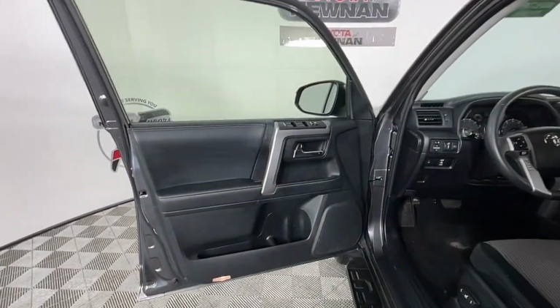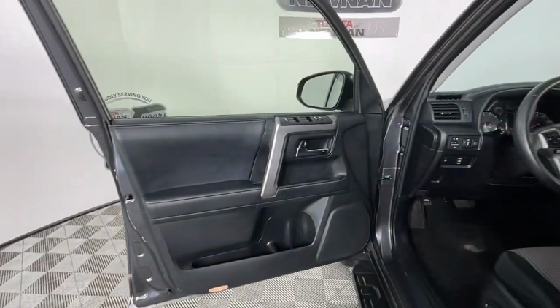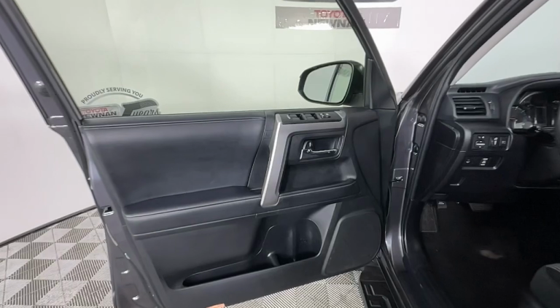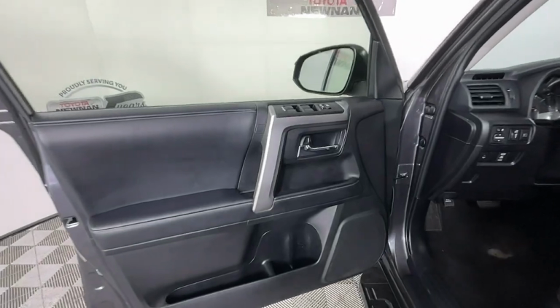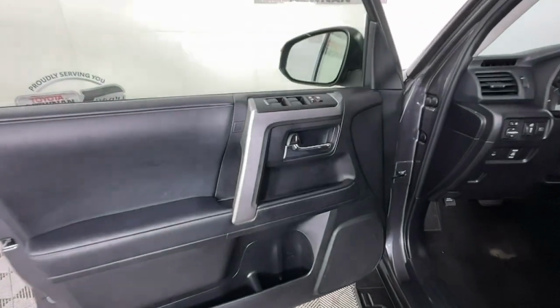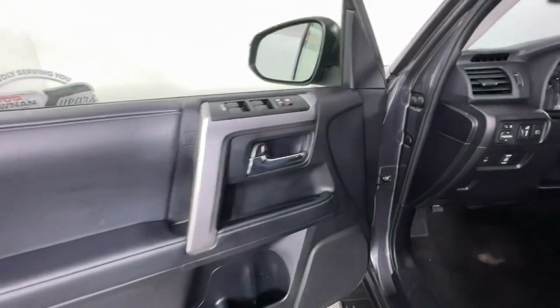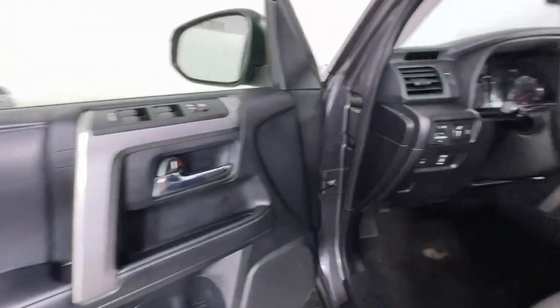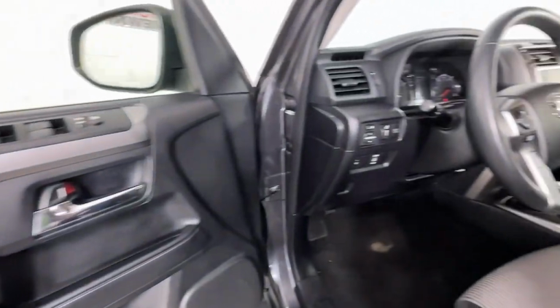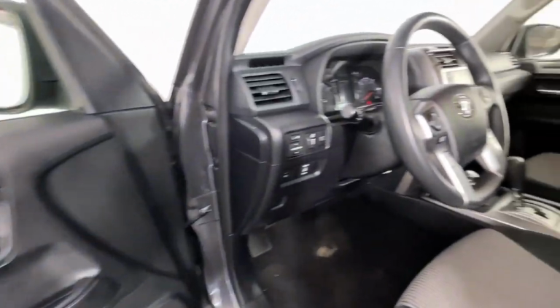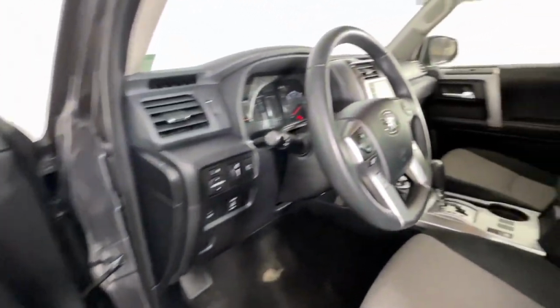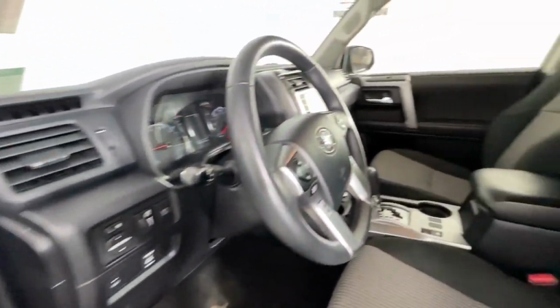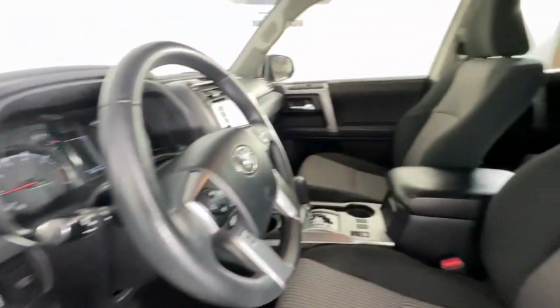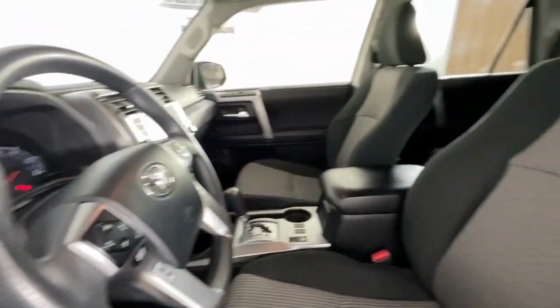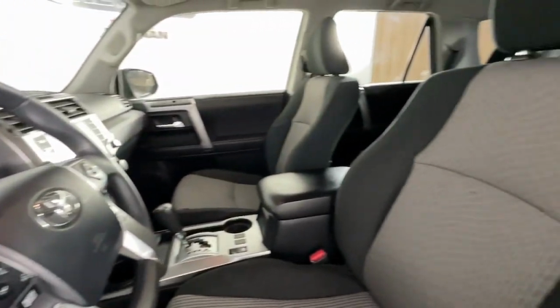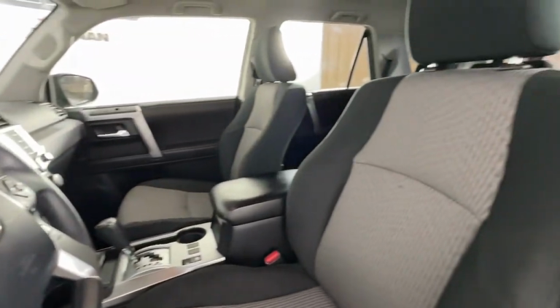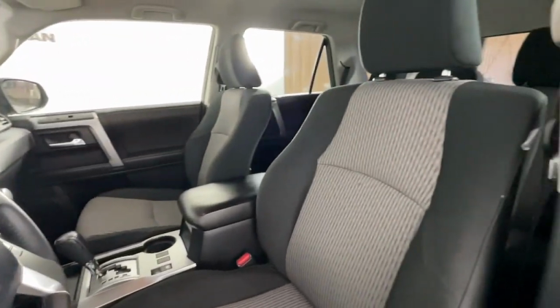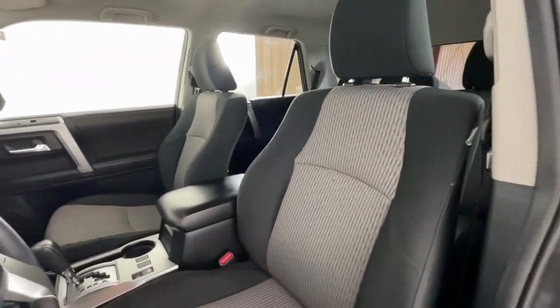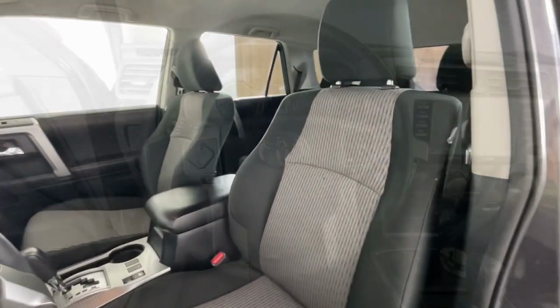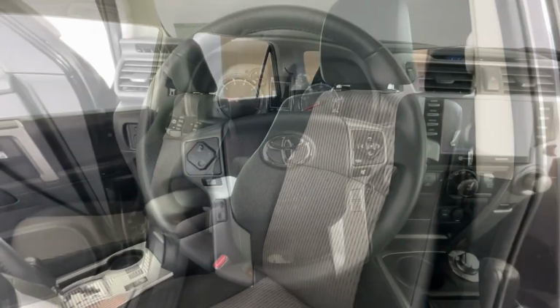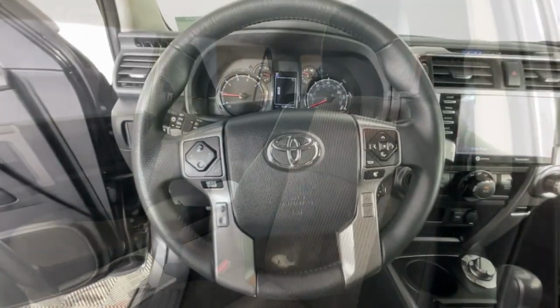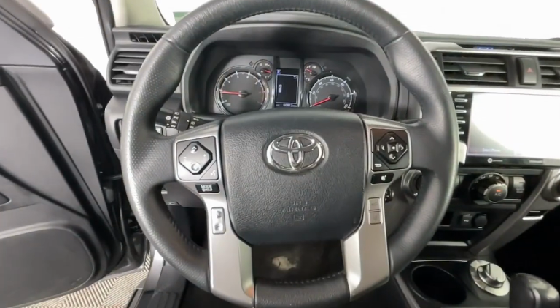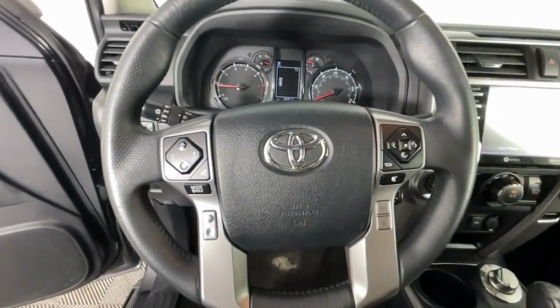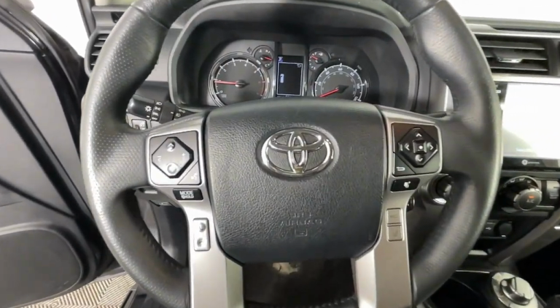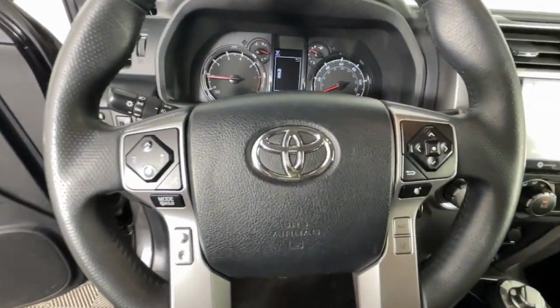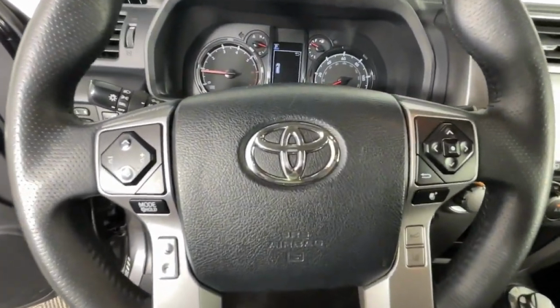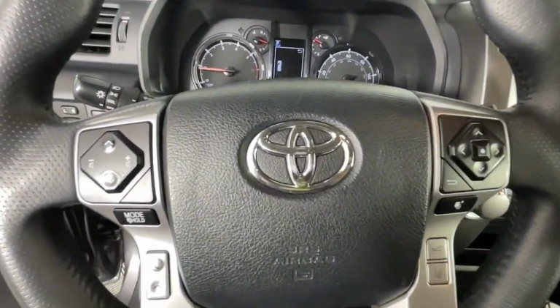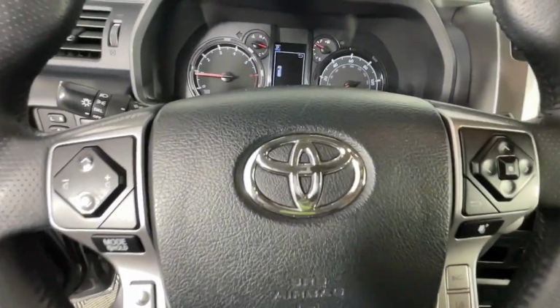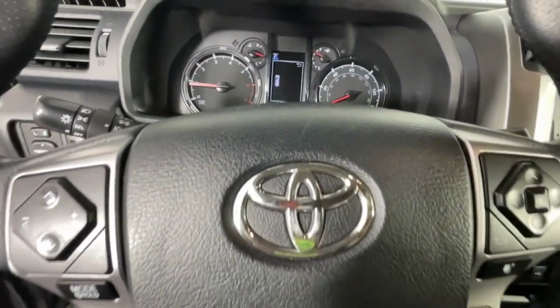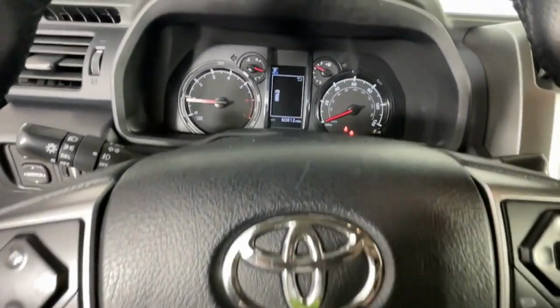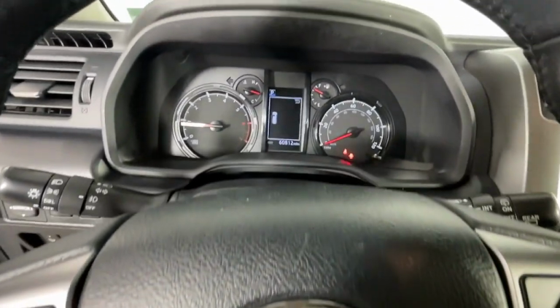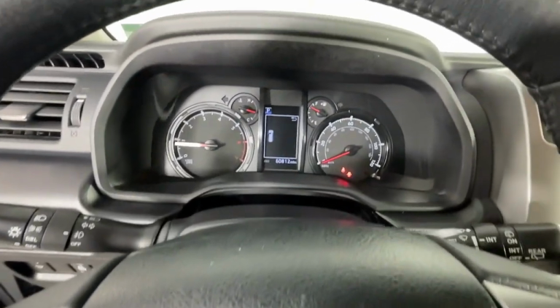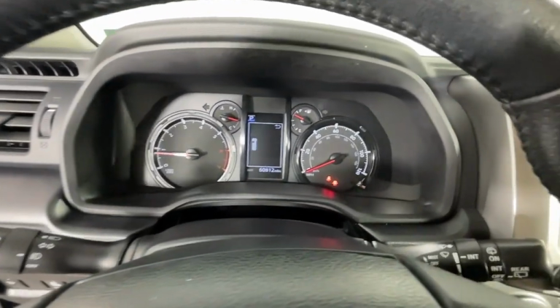Don't miss the chance to make your off-road dreams come true. Get behind the wheel of this rugged 4Runner and go. Our team will give you an outstanding test drive experience. Stop in today.